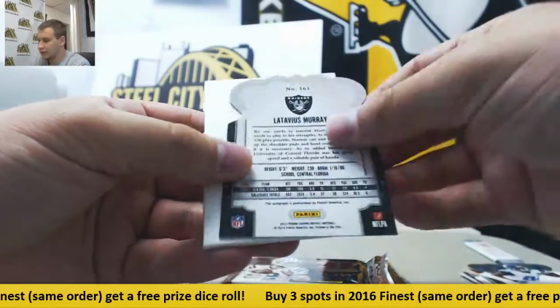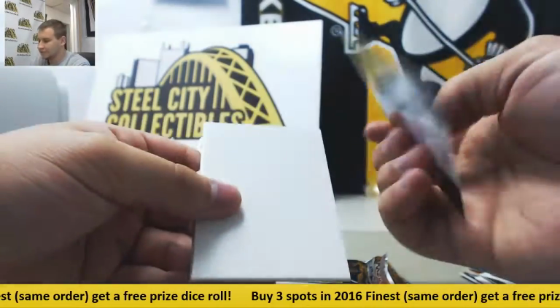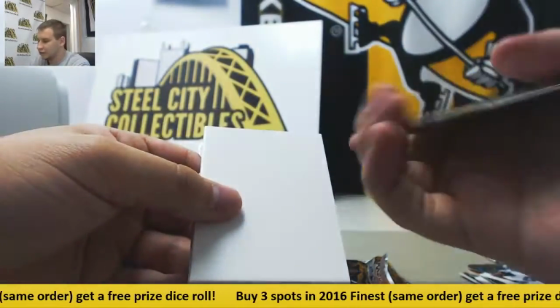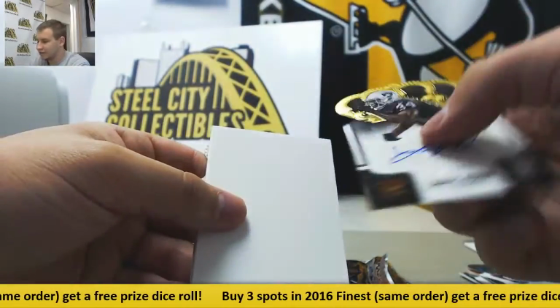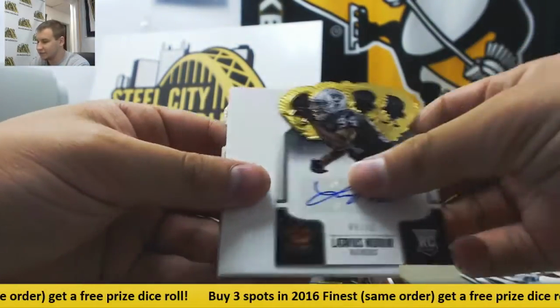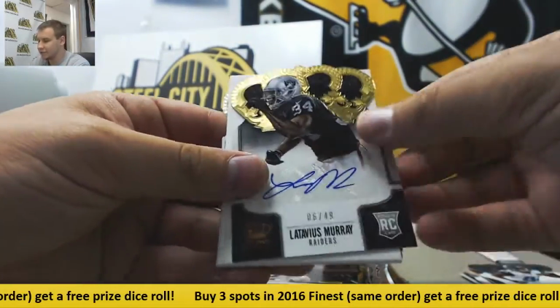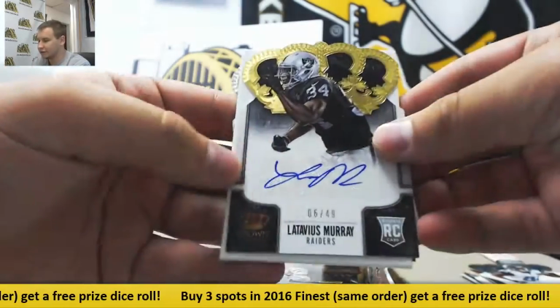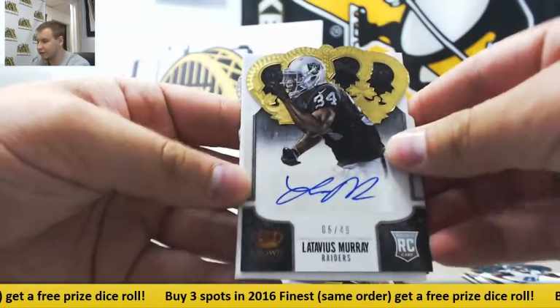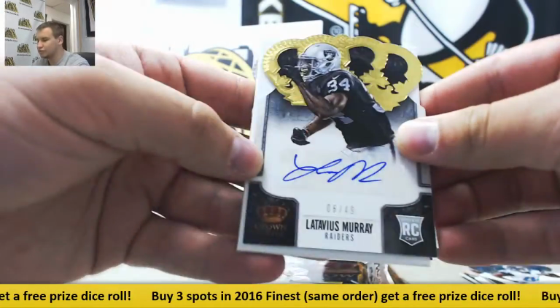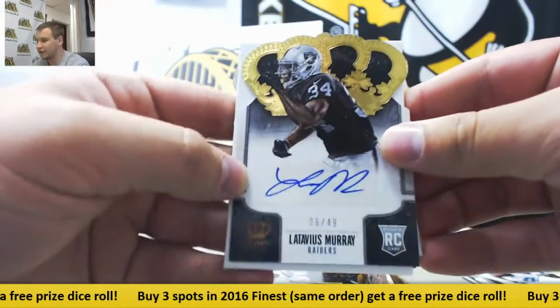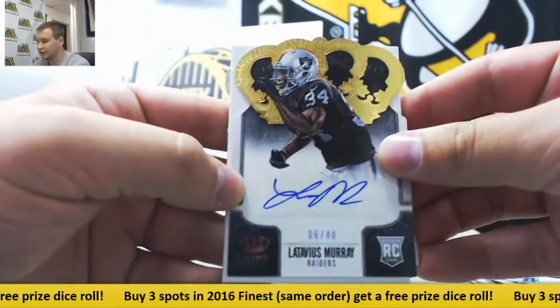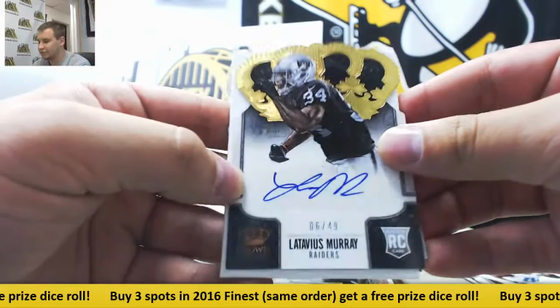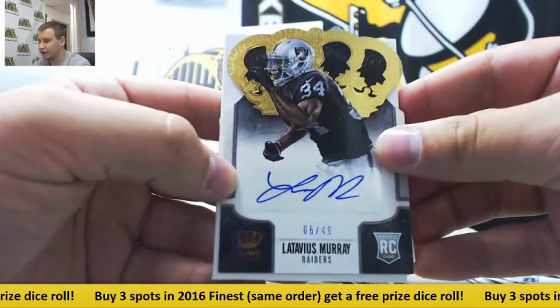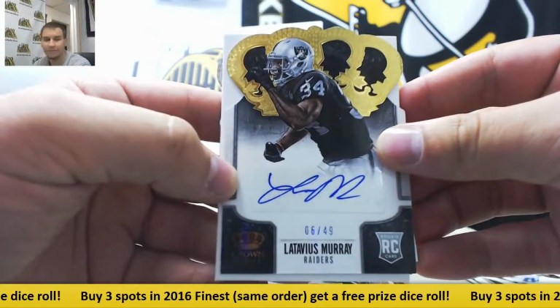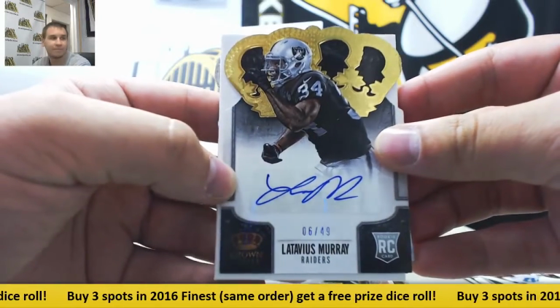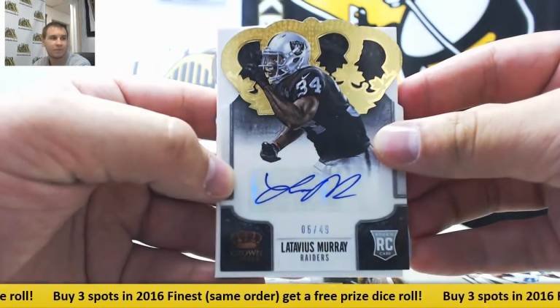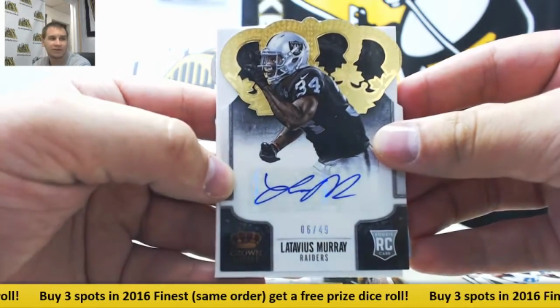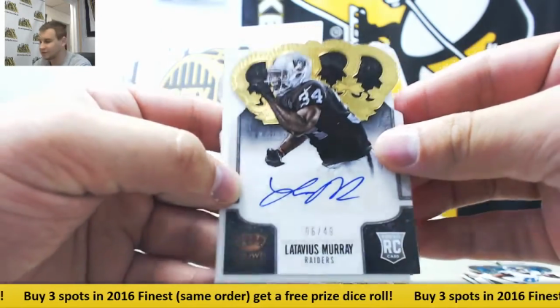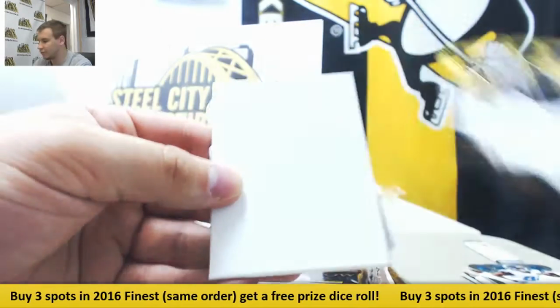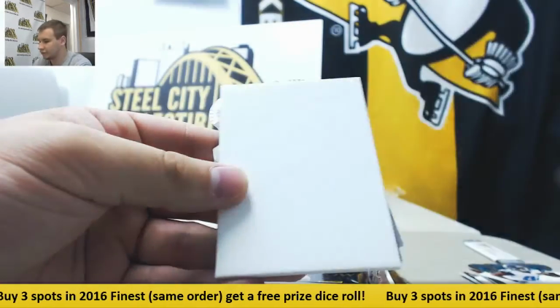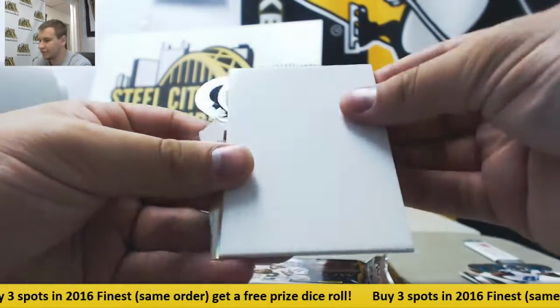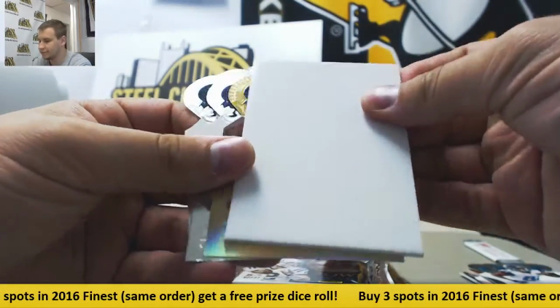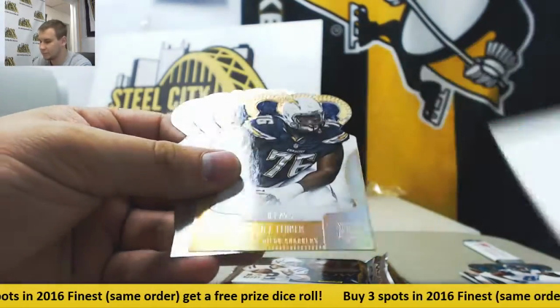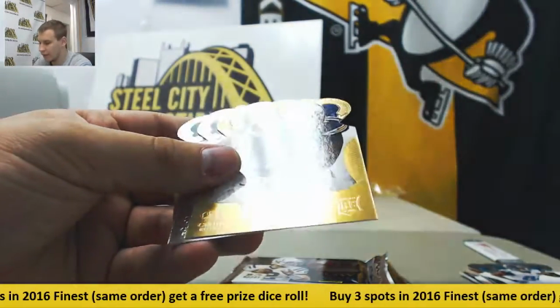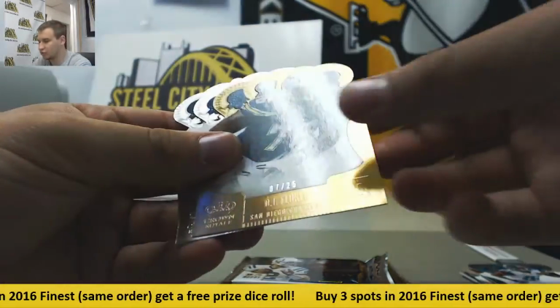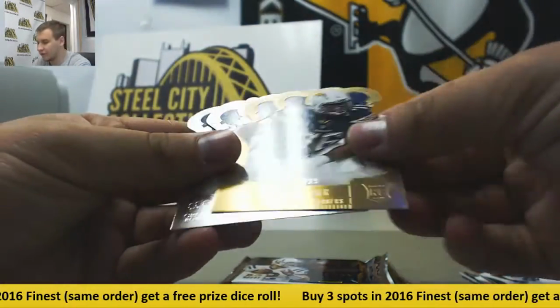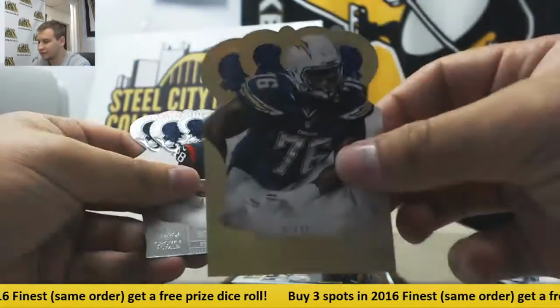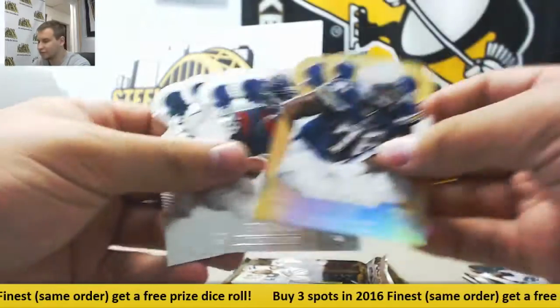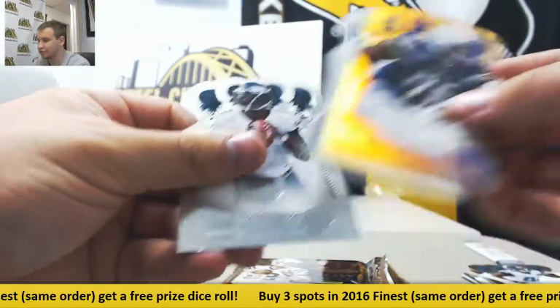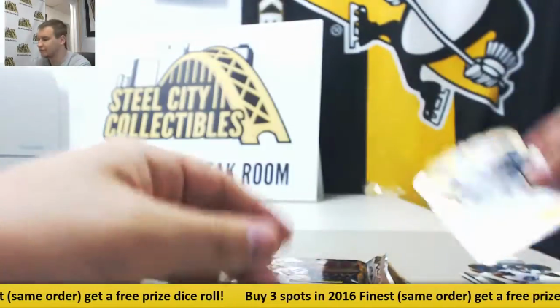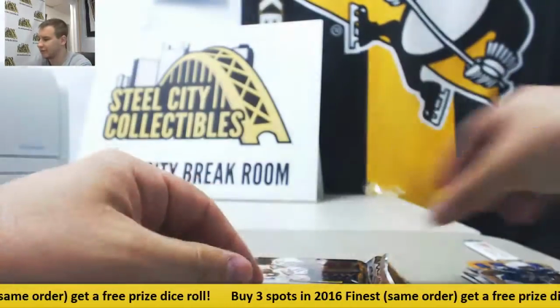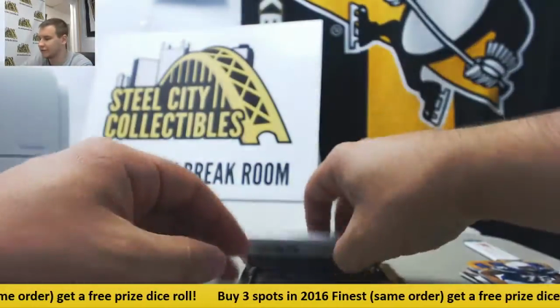Next auto — Latavius Murray, nice one there. Gold die cut auto, numbered to 49, $6 of $49 rookie auto. And to $25, DJ Fluker, die cut rookie.